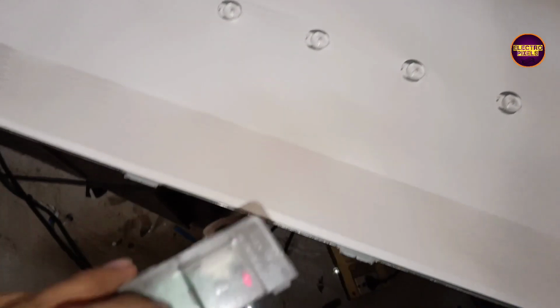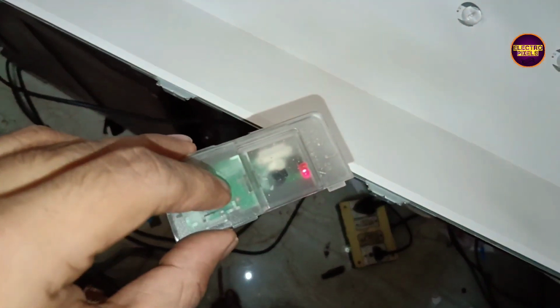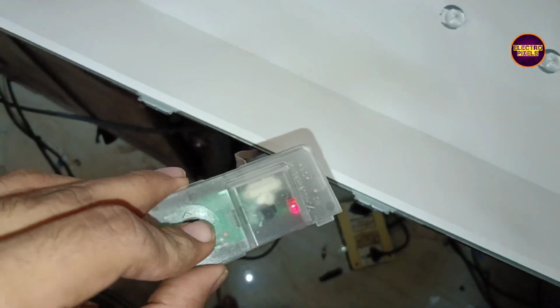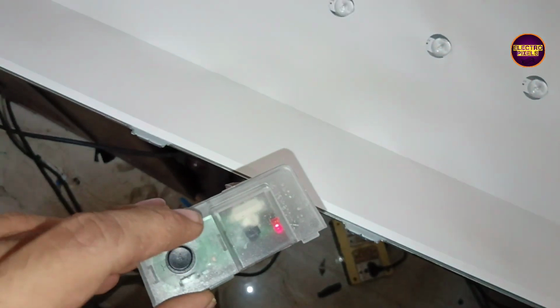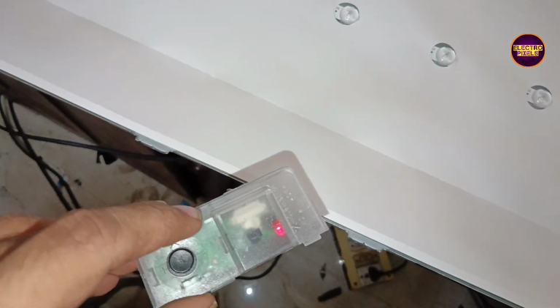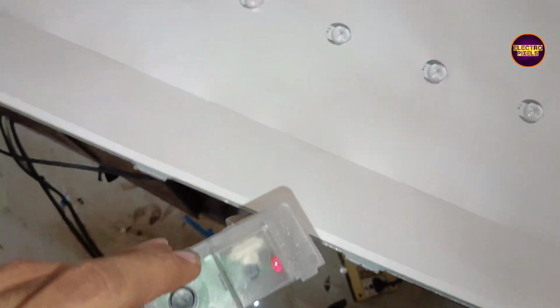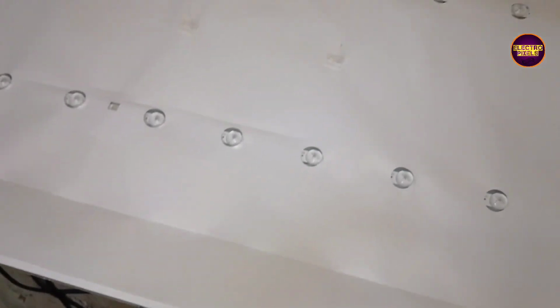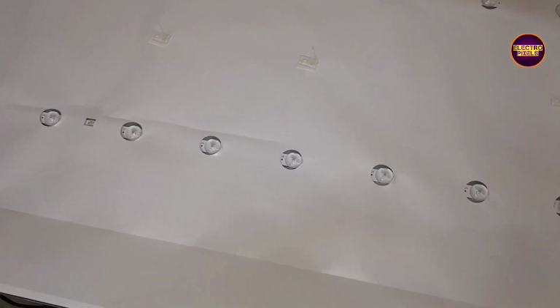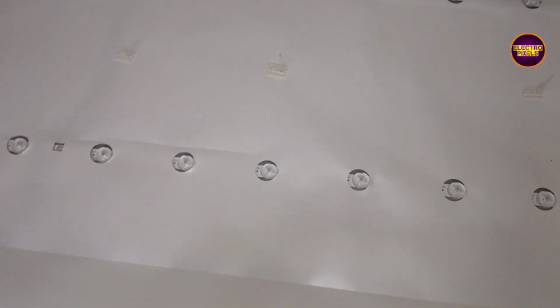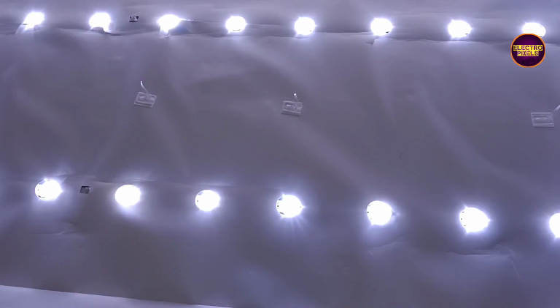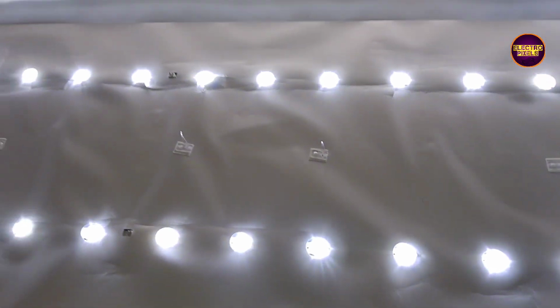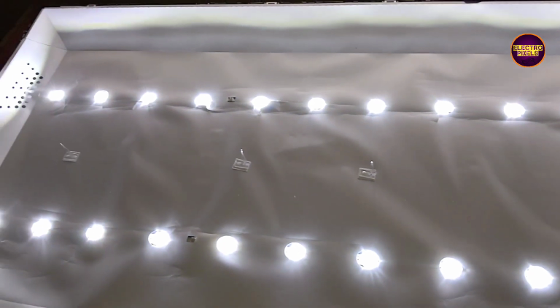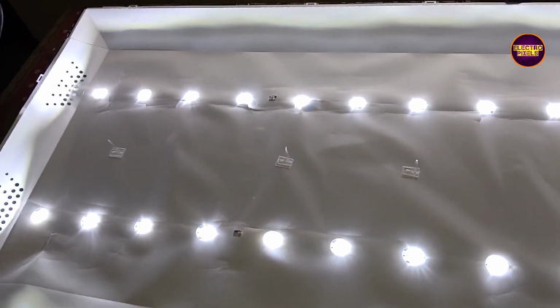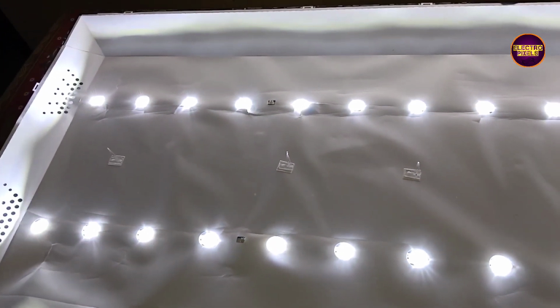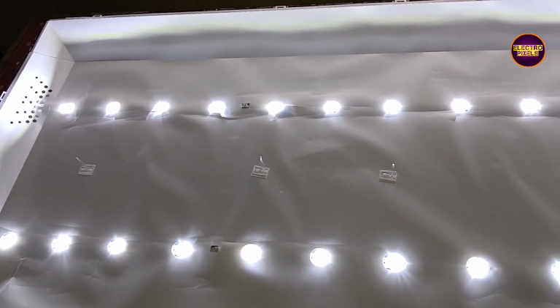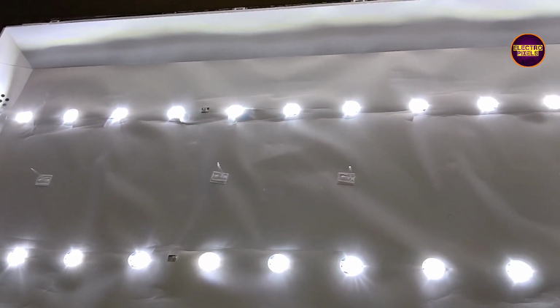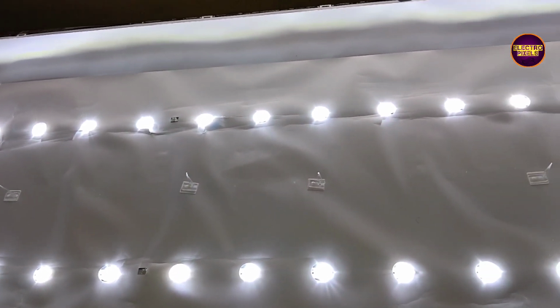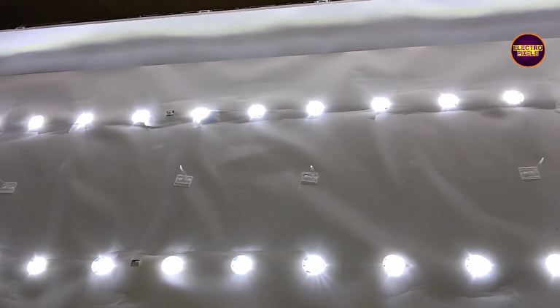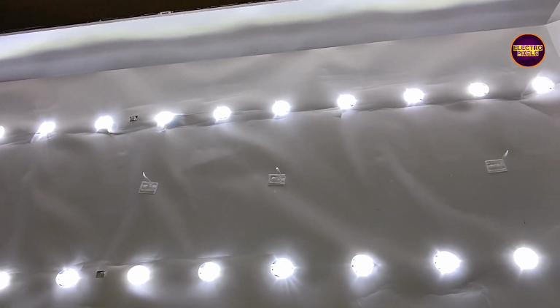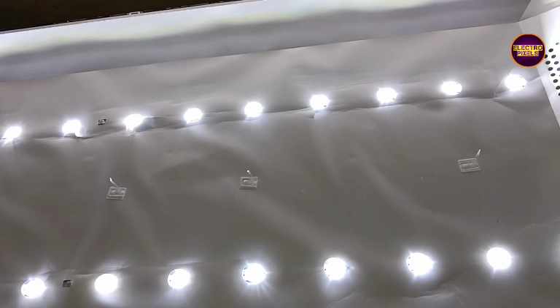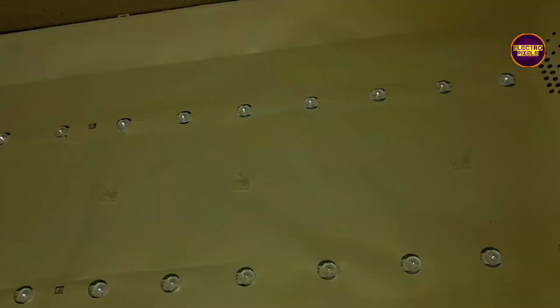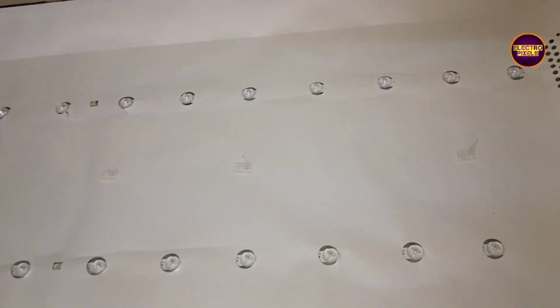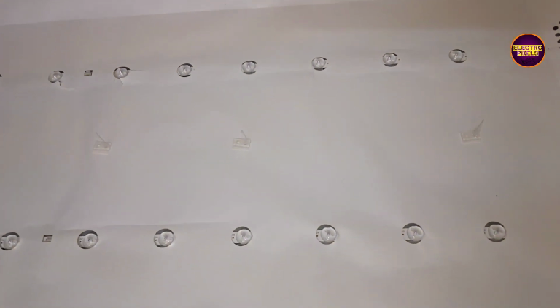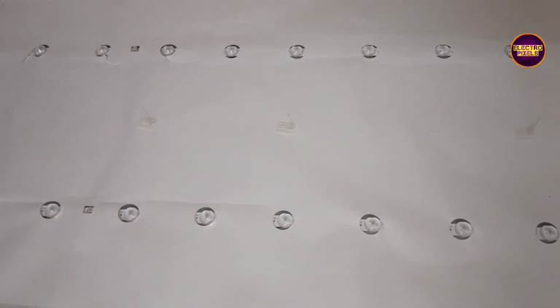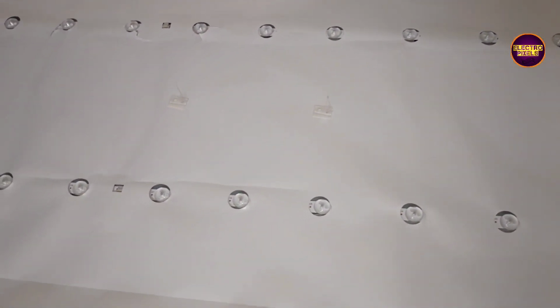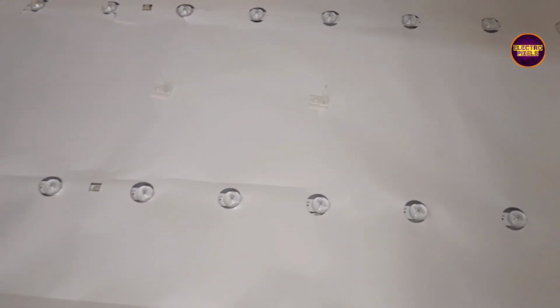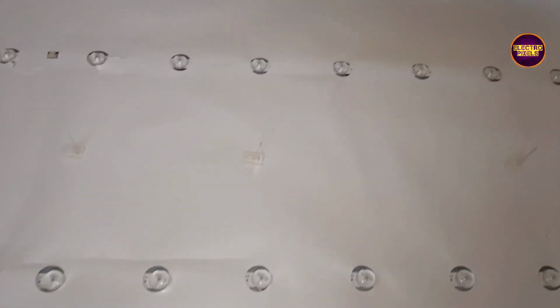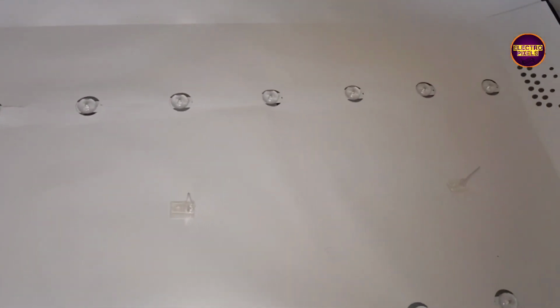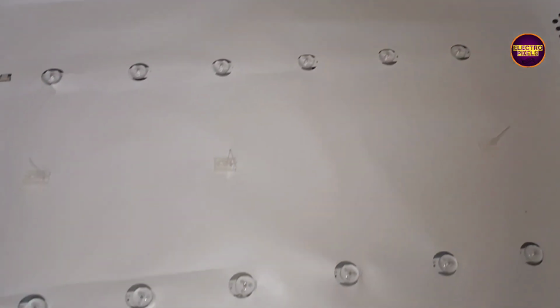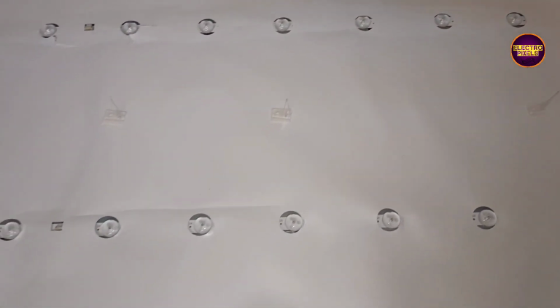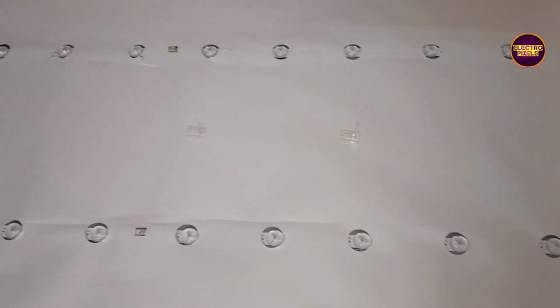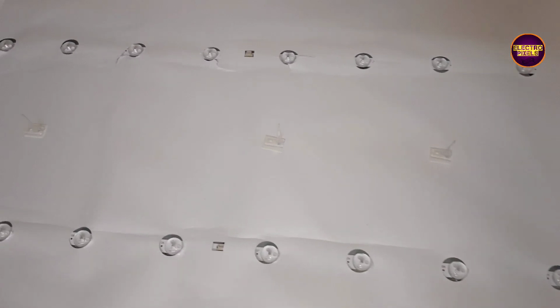We have now installed the new backlights and they are working properly without any problems. Now we can put the panel diffuser sheets and panel frame back to the TV.